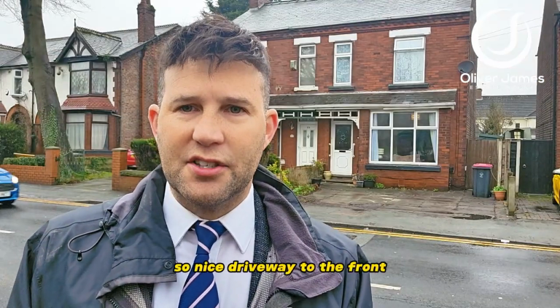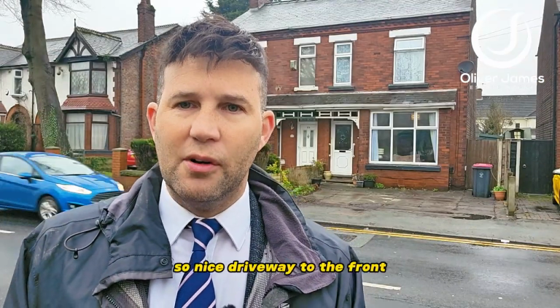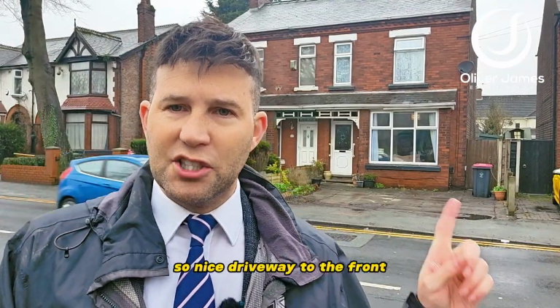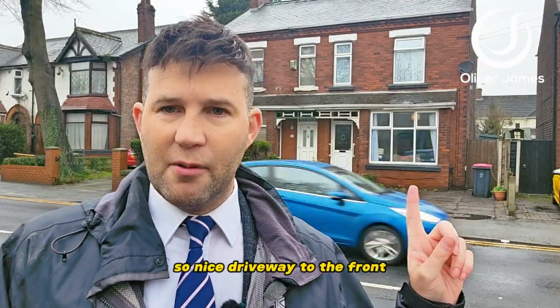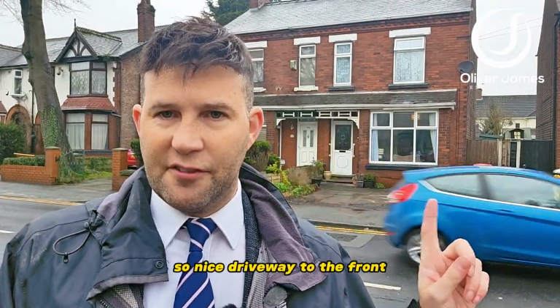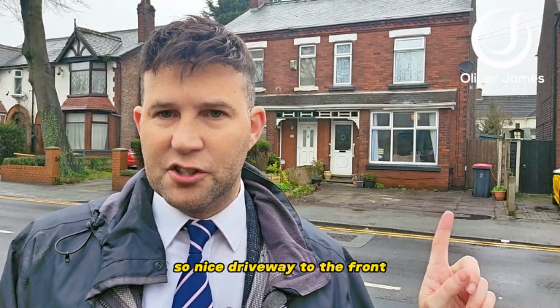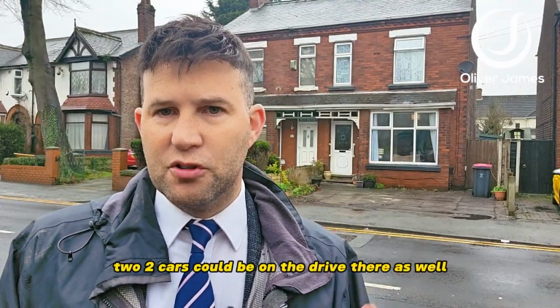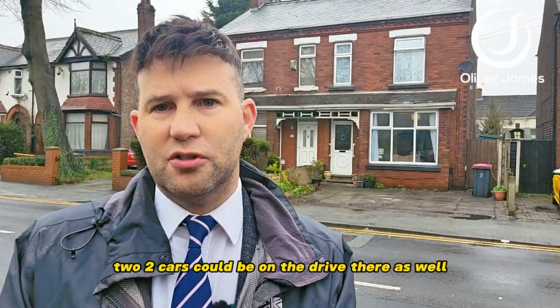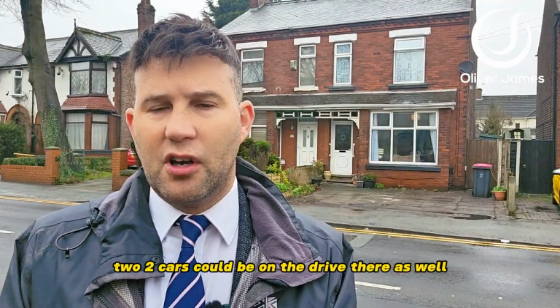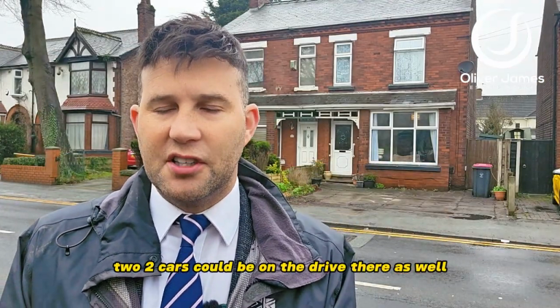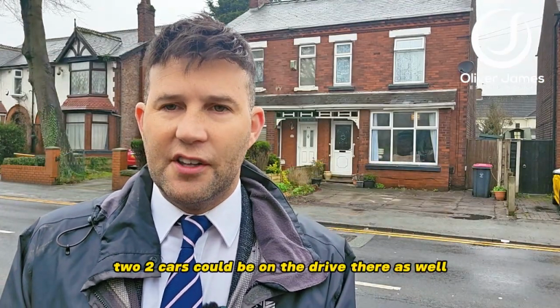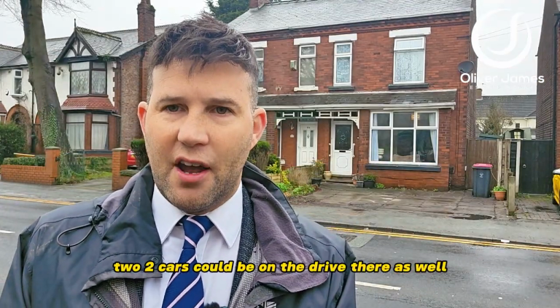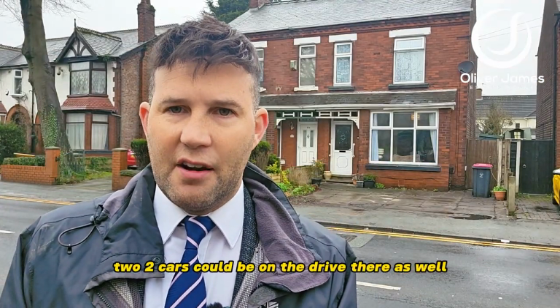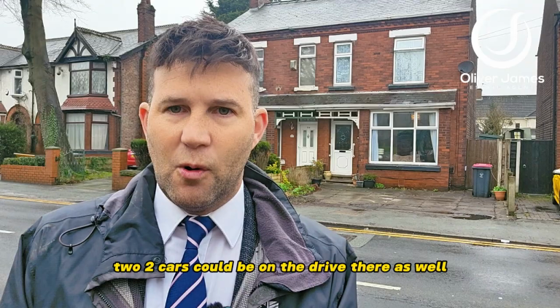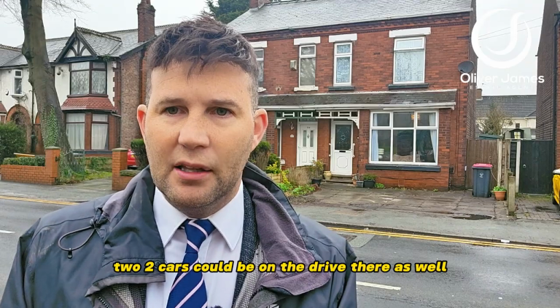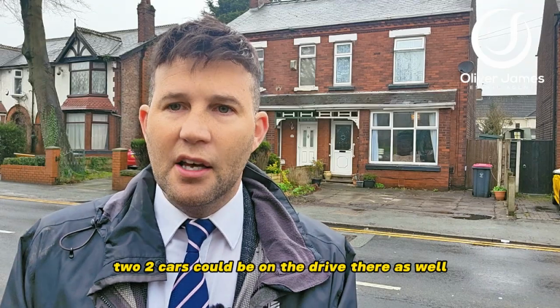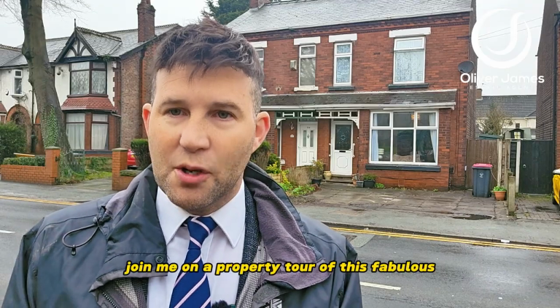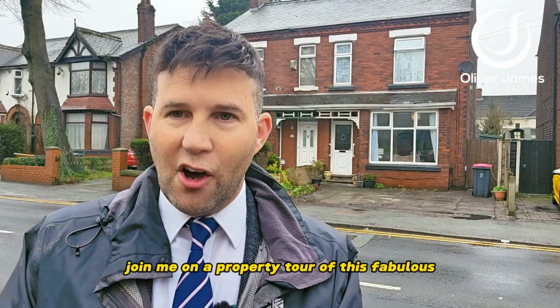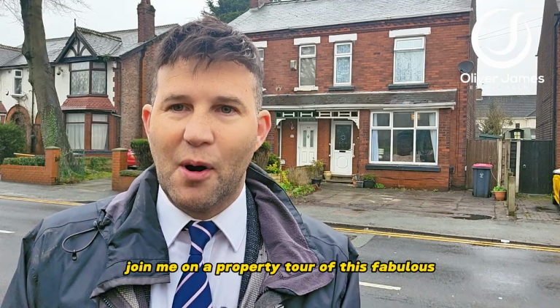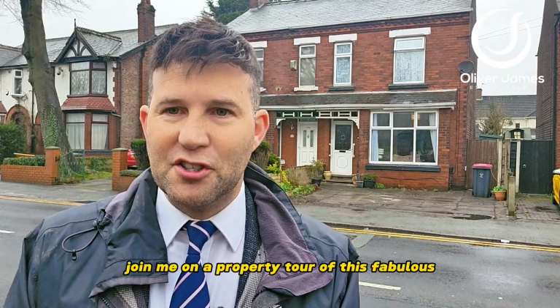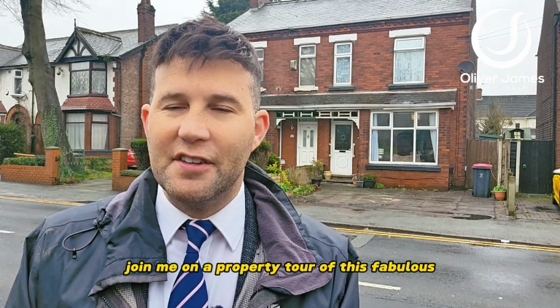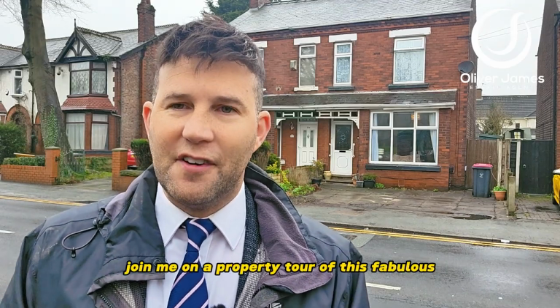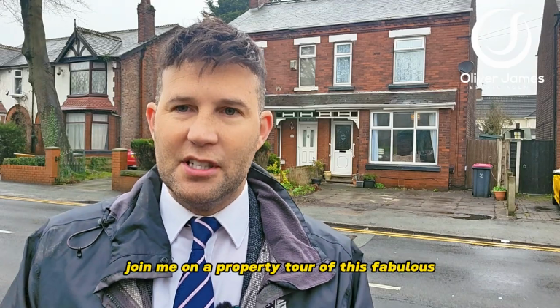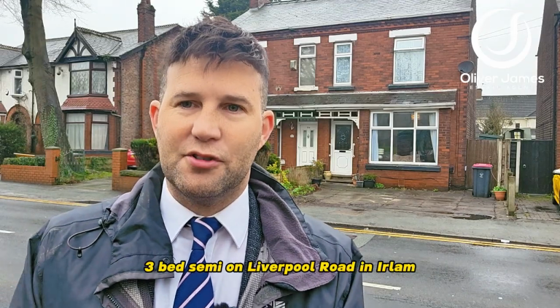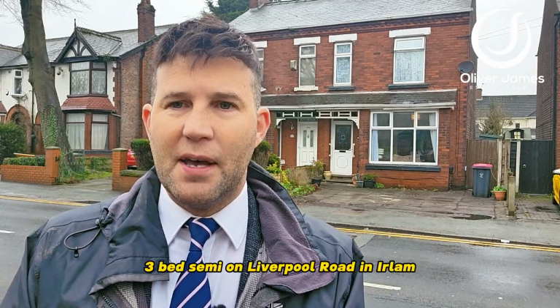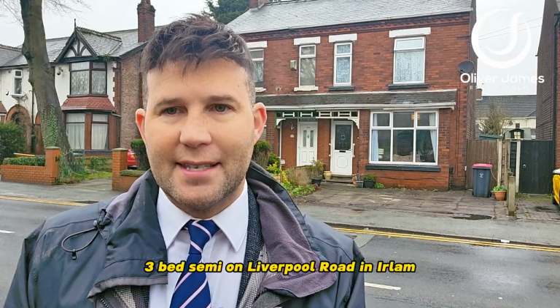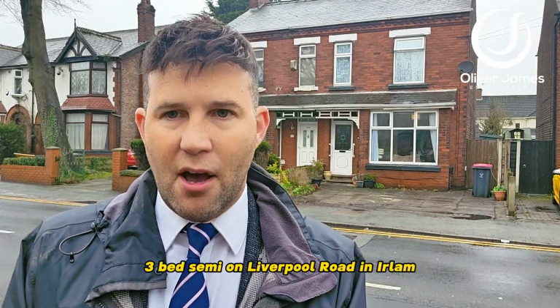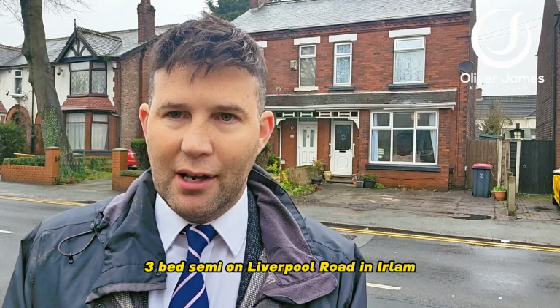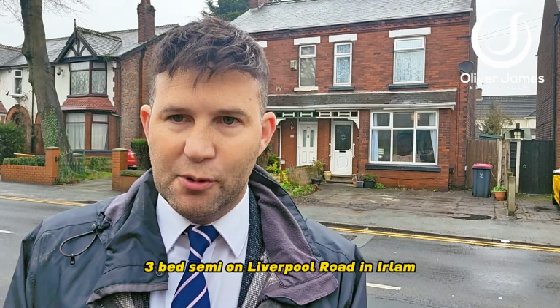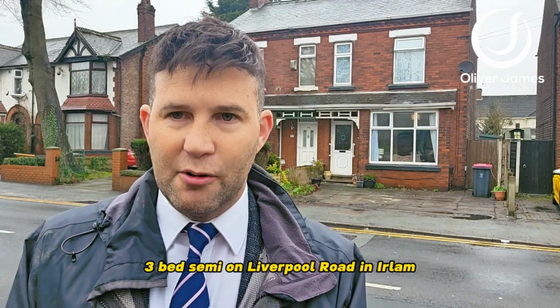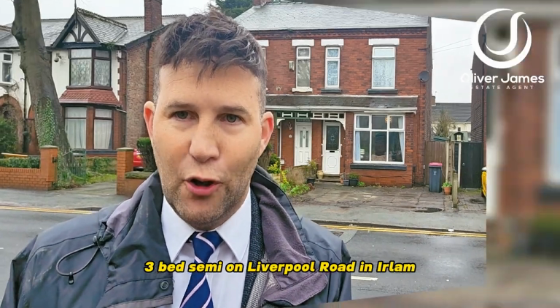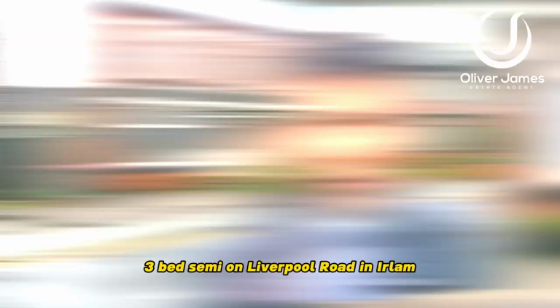On with no chain as well. Nice driveway to the front — two cars could be on the drive there as well. Join me on a property tour of this fabulous three bed semi on Liverpool Road in Earlham.